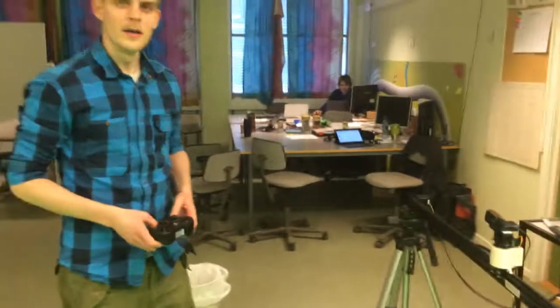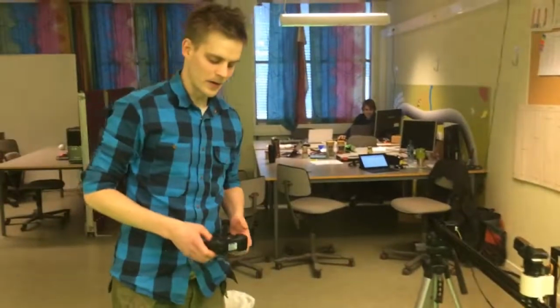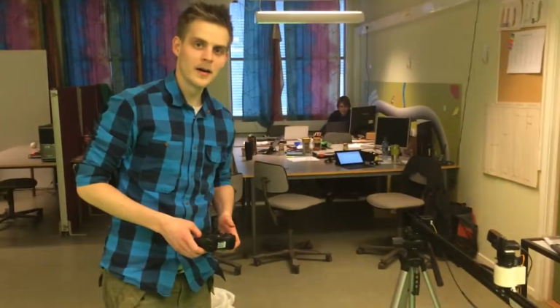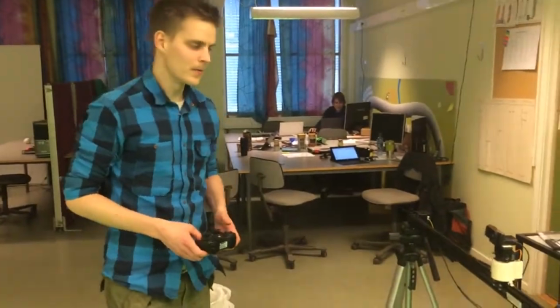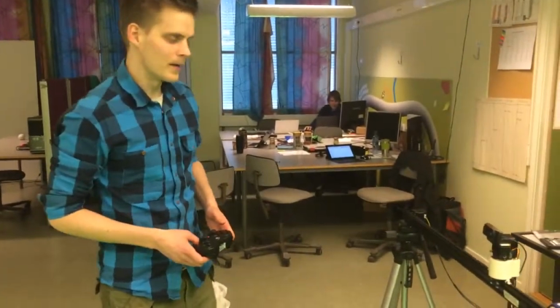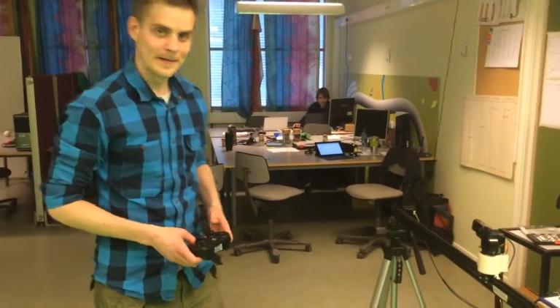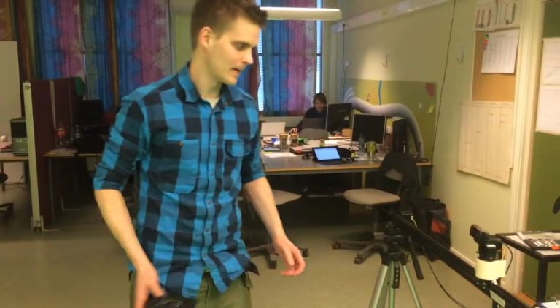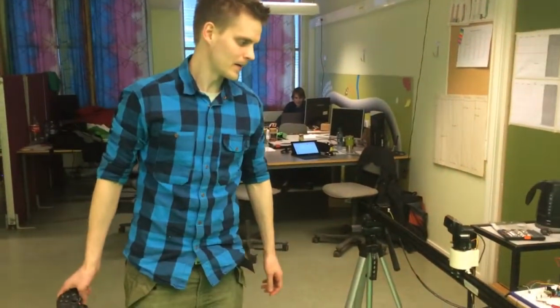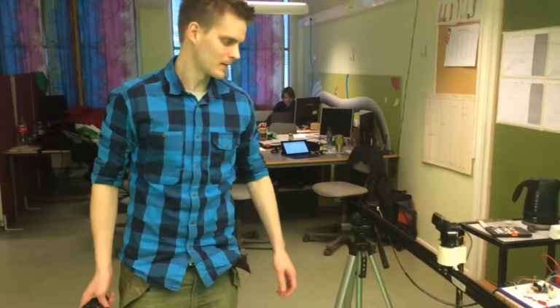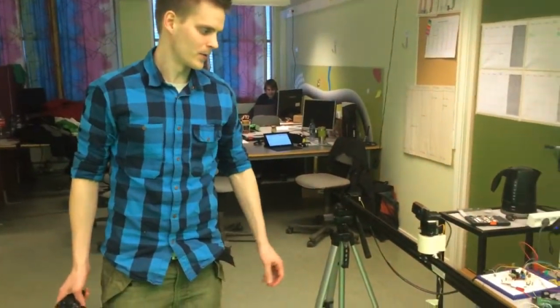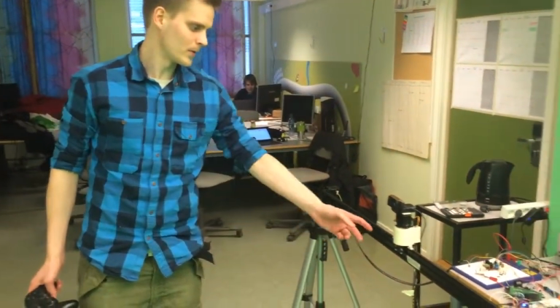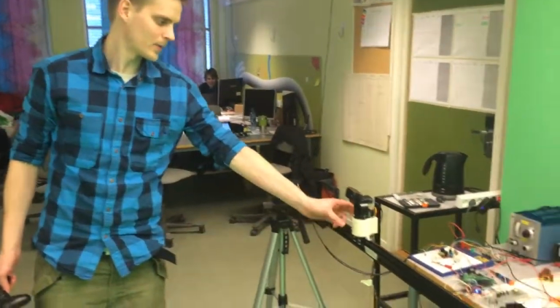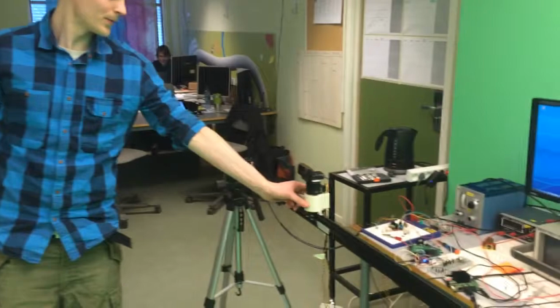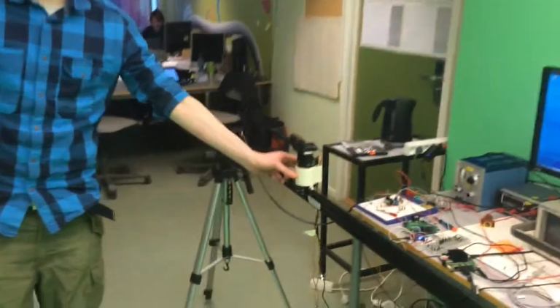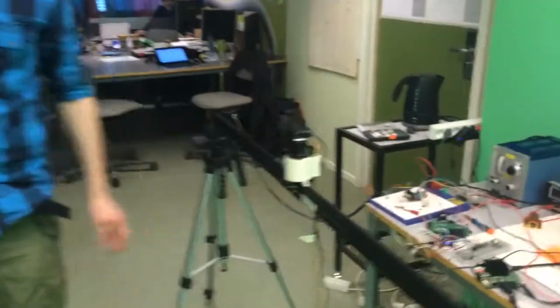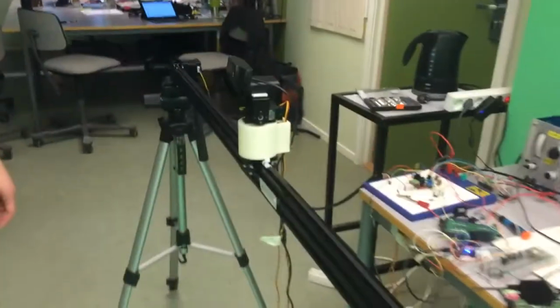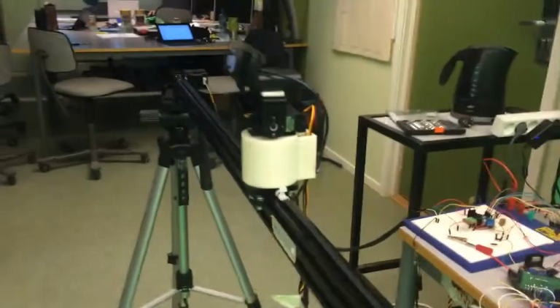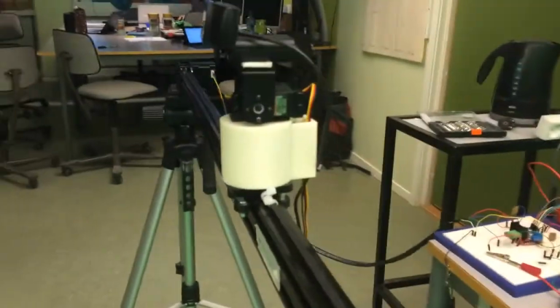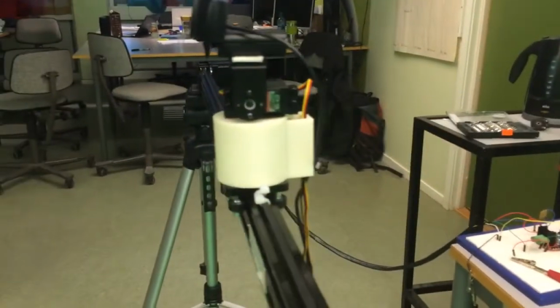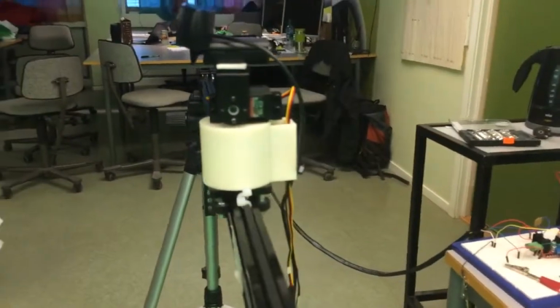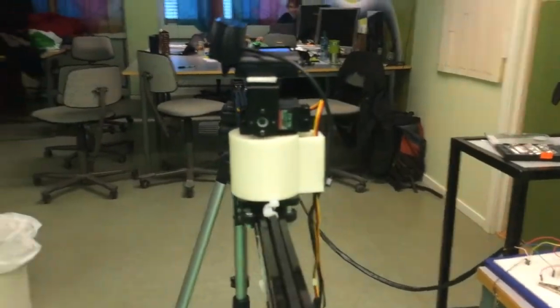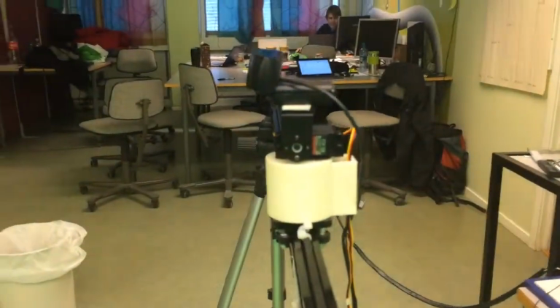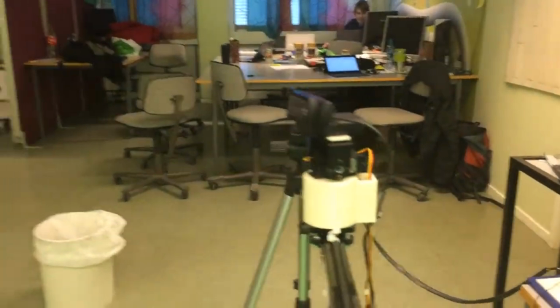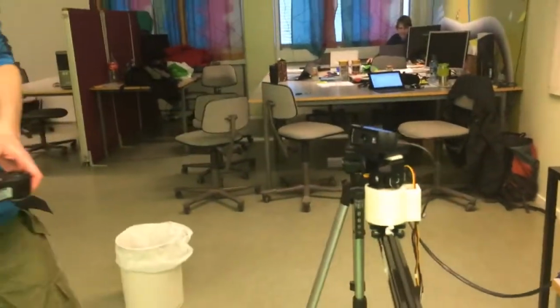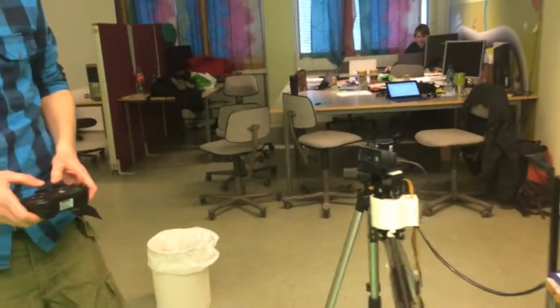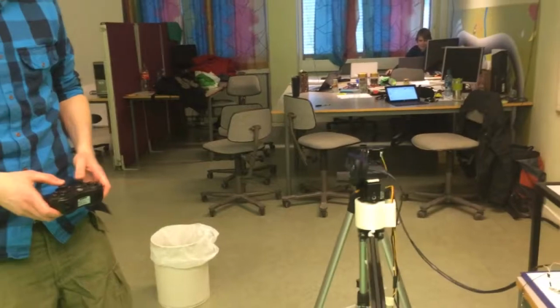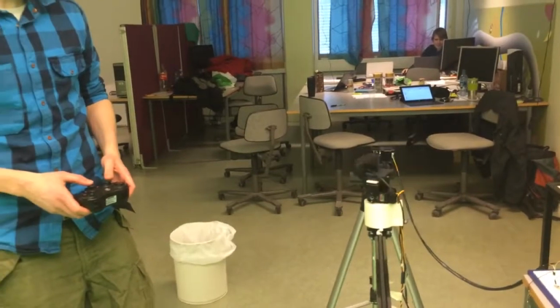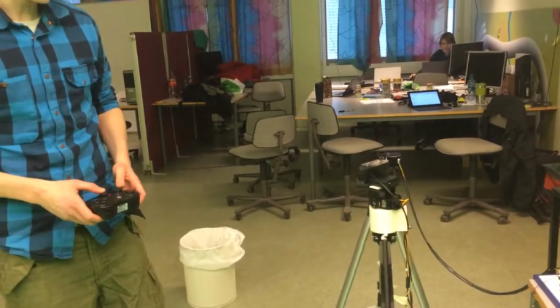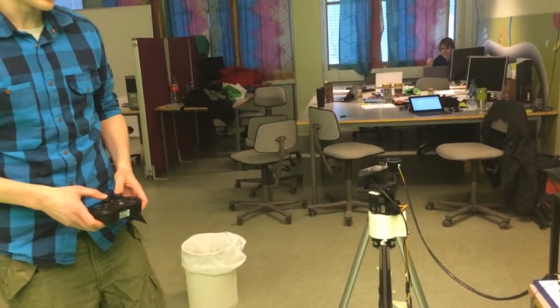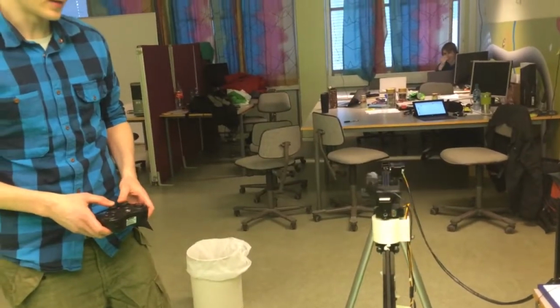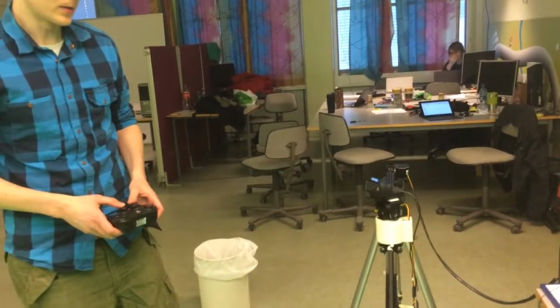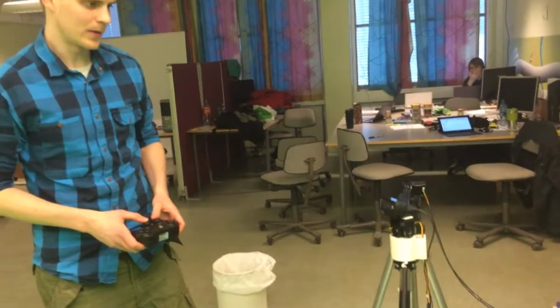I have created a servo house to stabilize the camera mount, and I can show that it does not interfere with the panning of the camera.